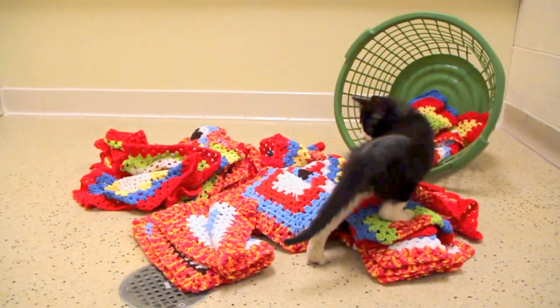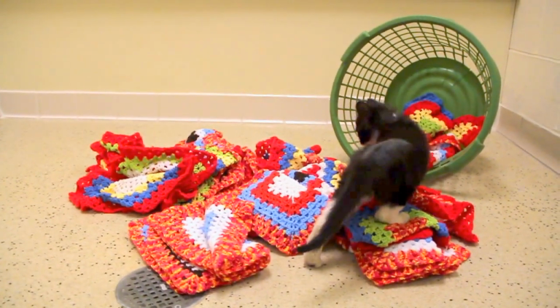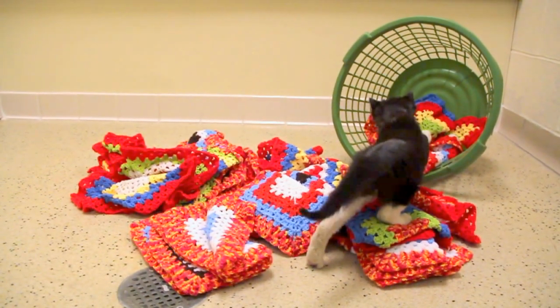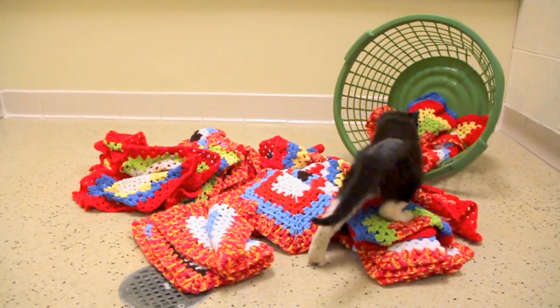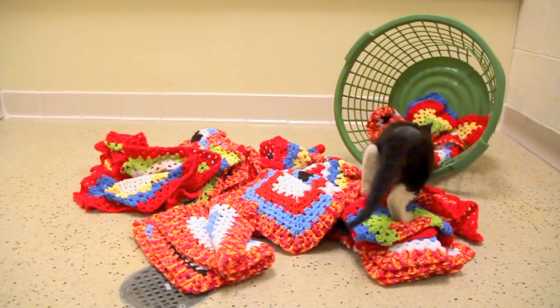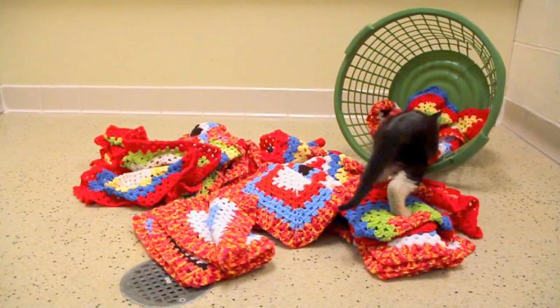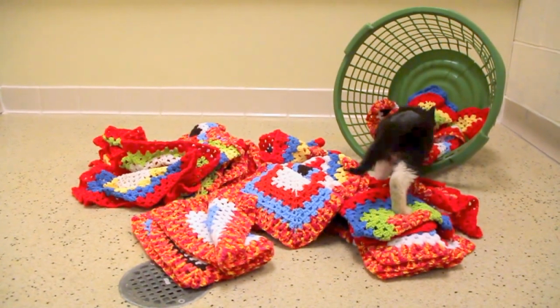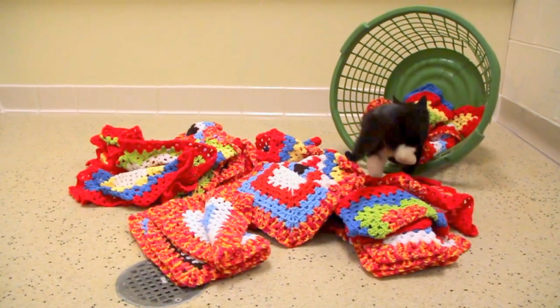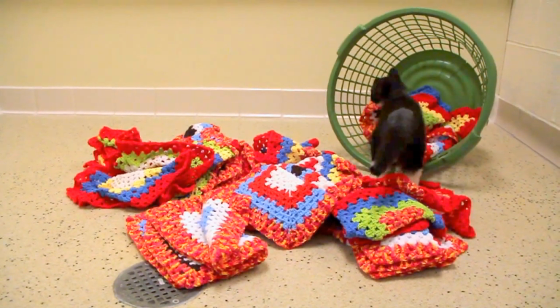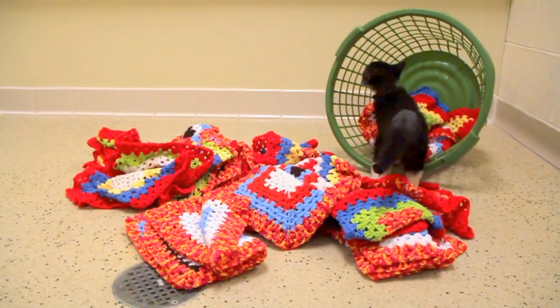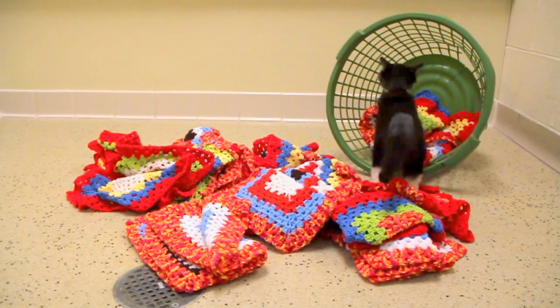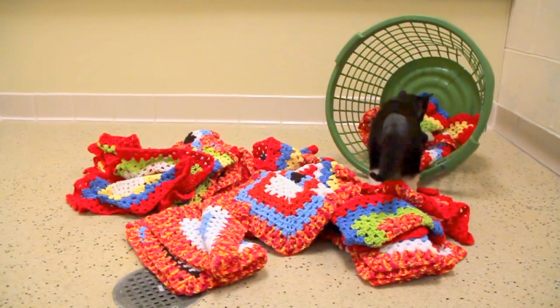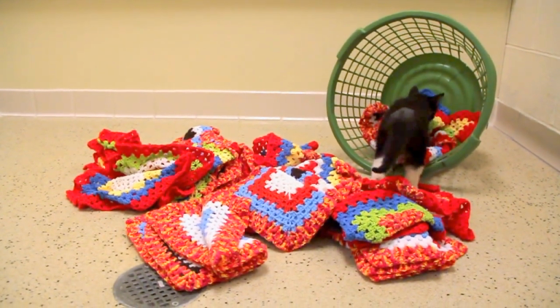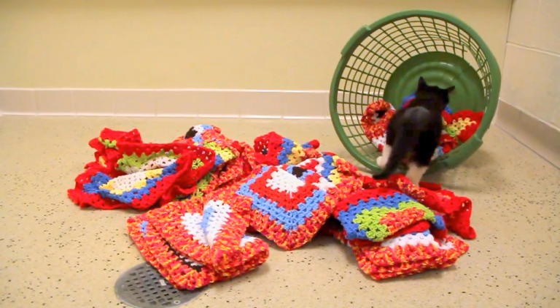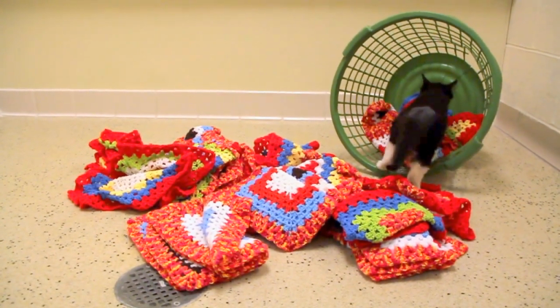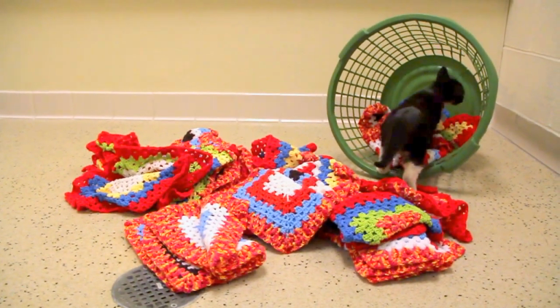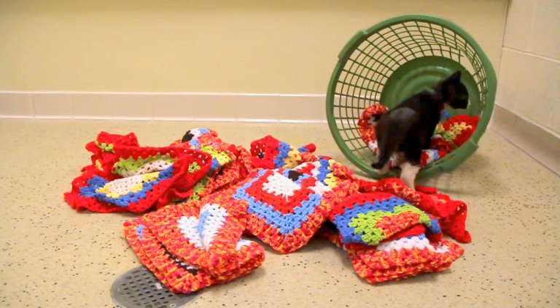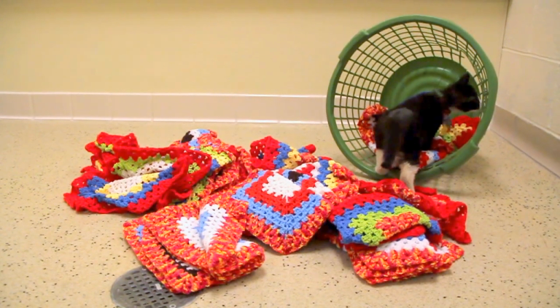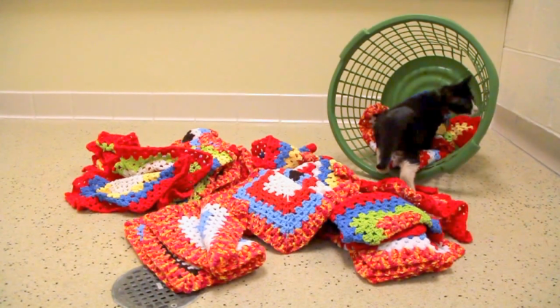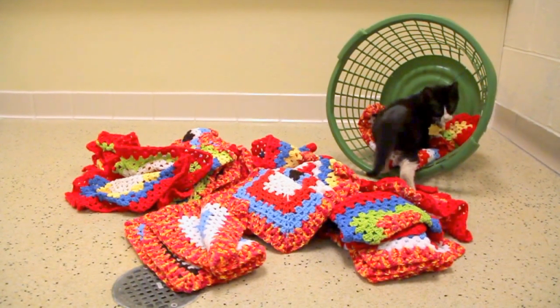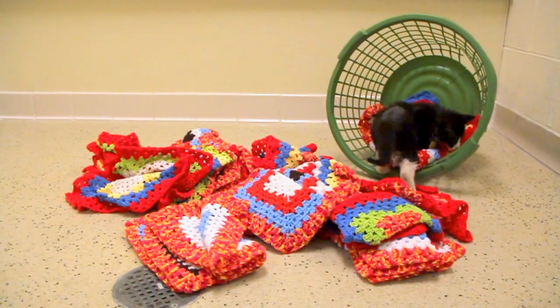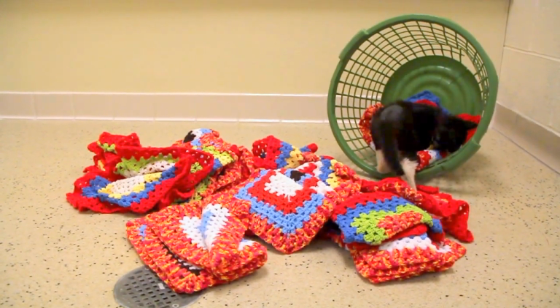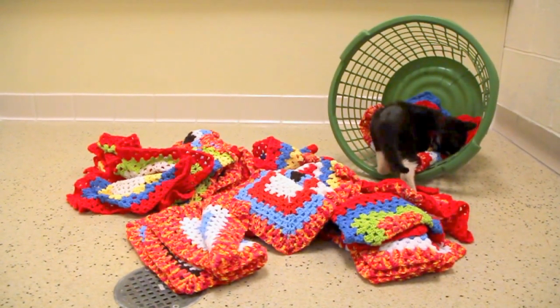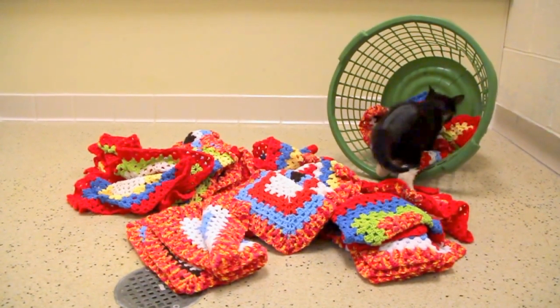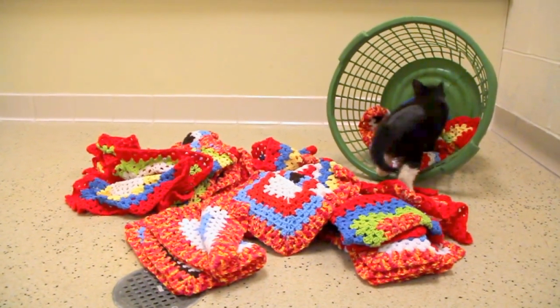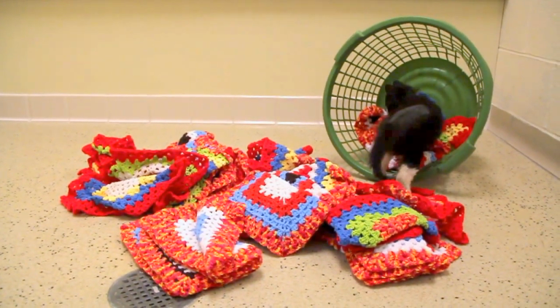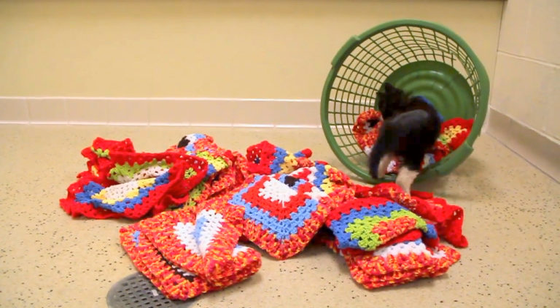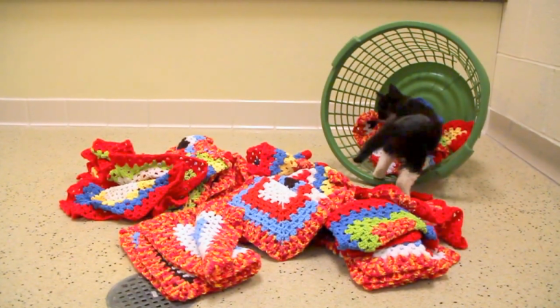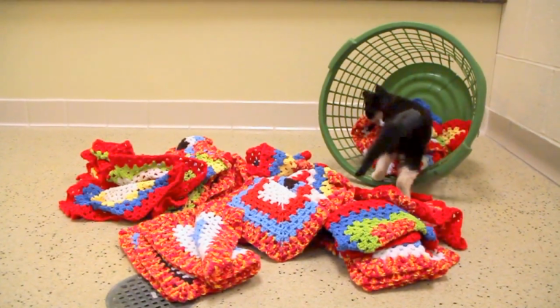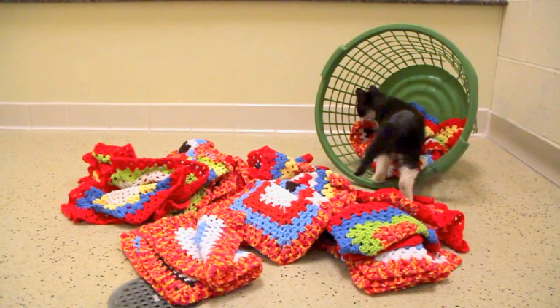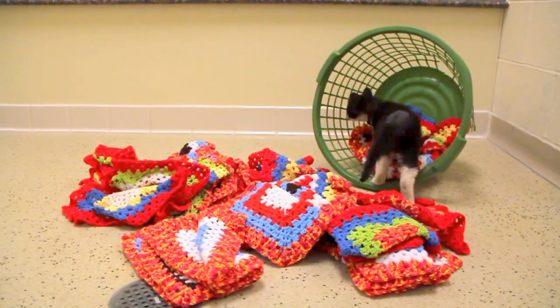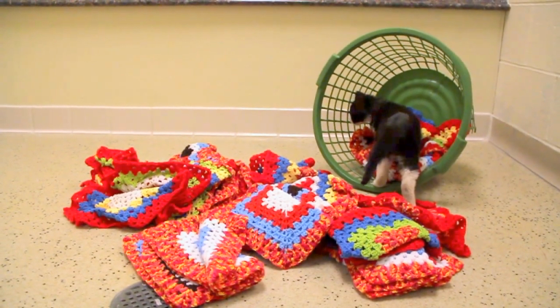They're very easy to make. Squares can be made by knitting, by crocheting, using any kind of yarn, any kind of stitch, any kind of color. It's great for any beginners who are just learning,